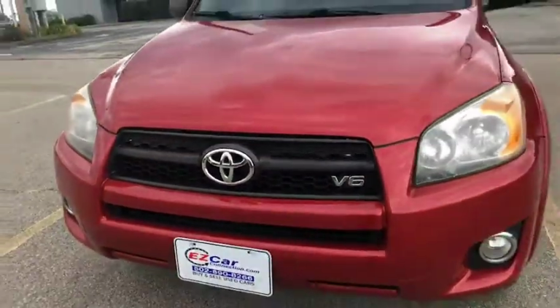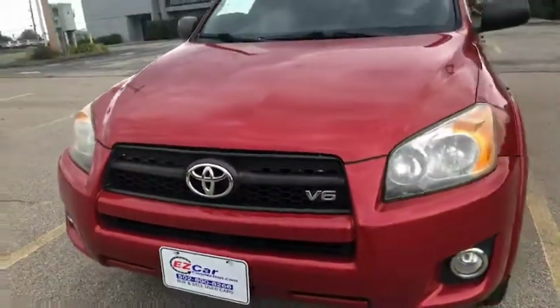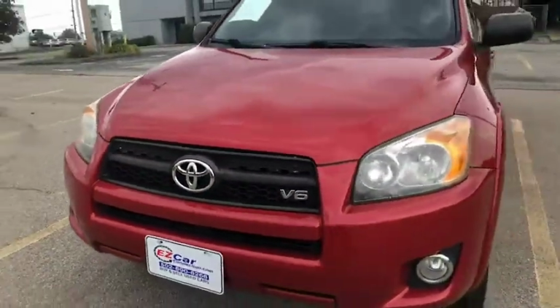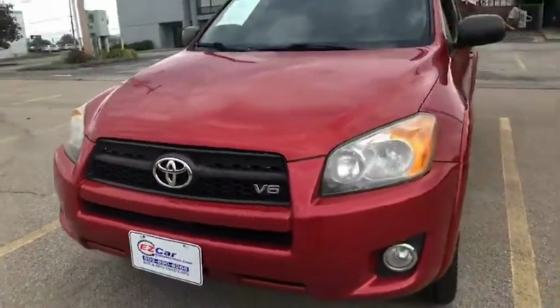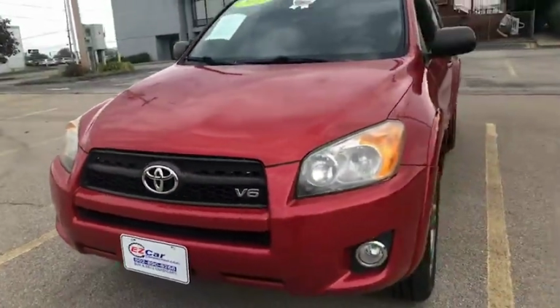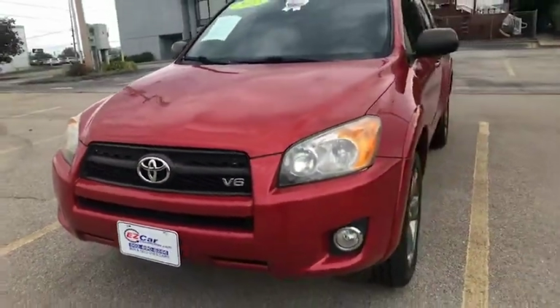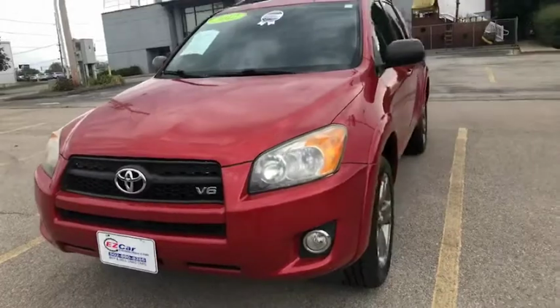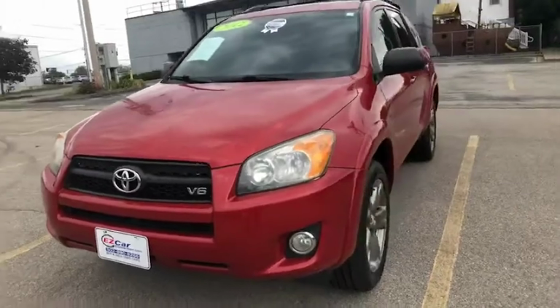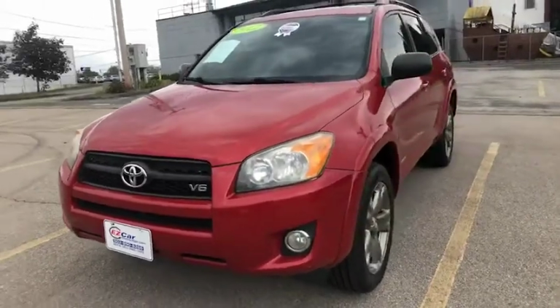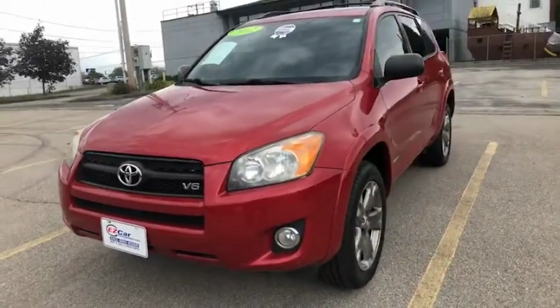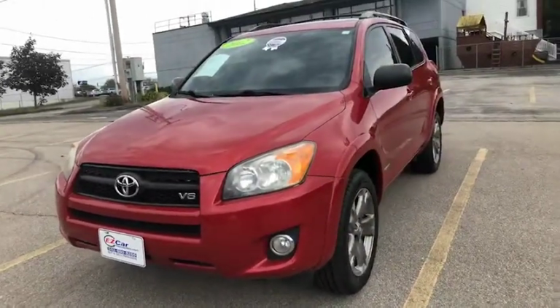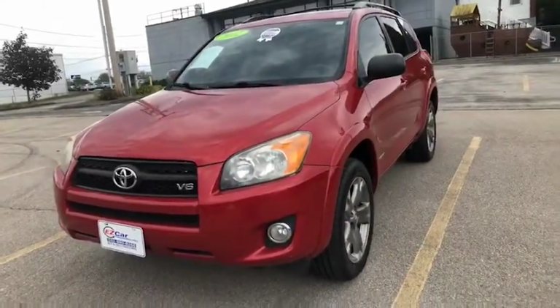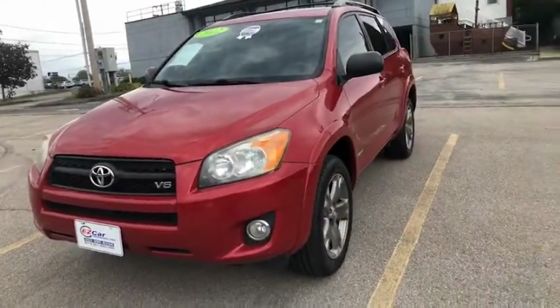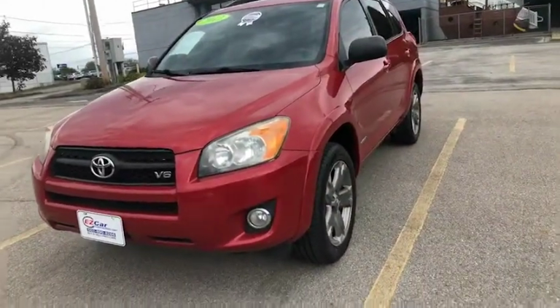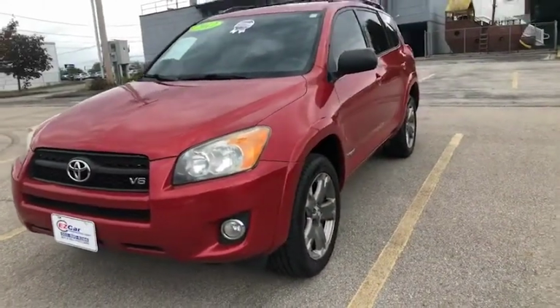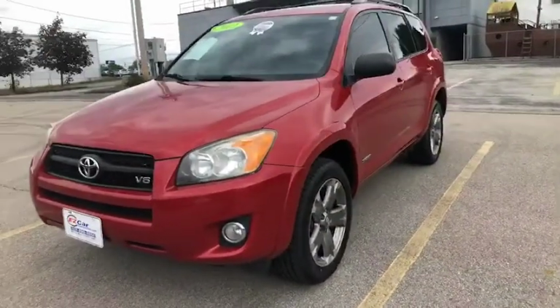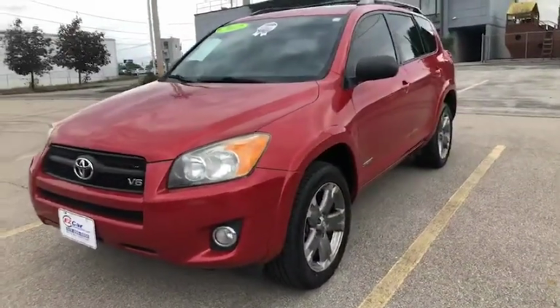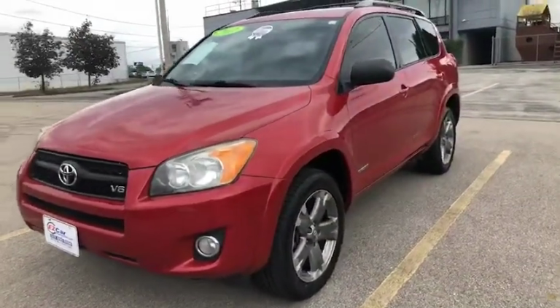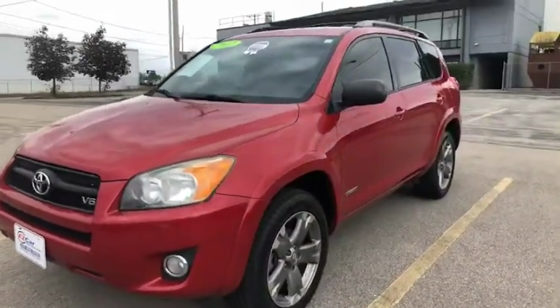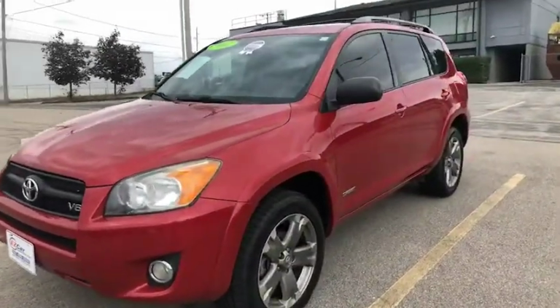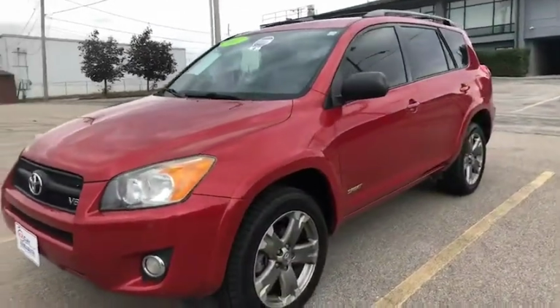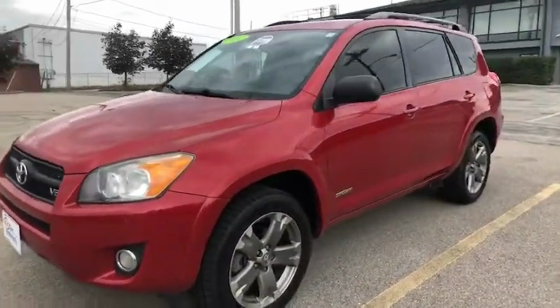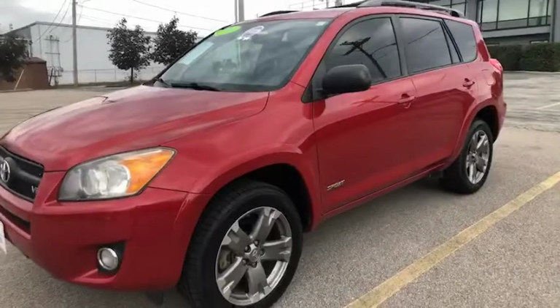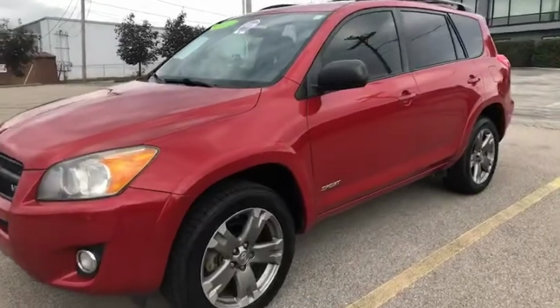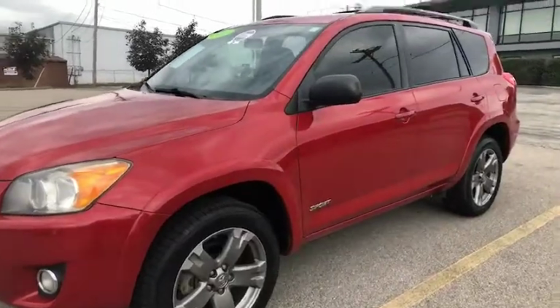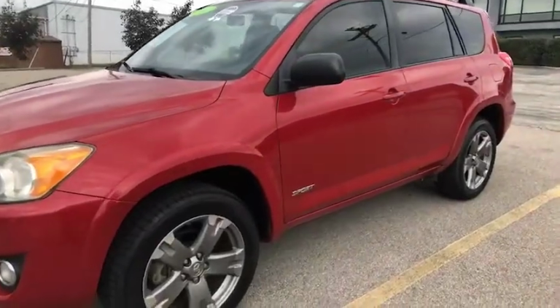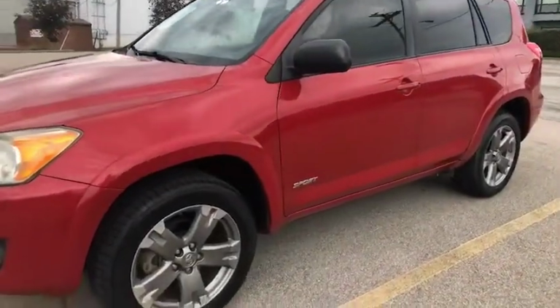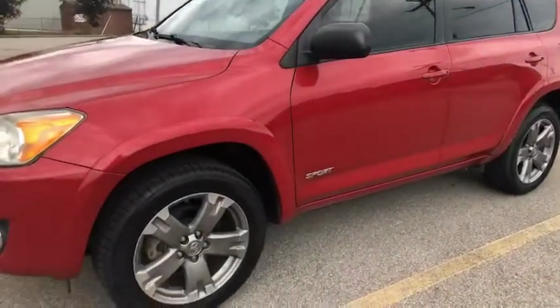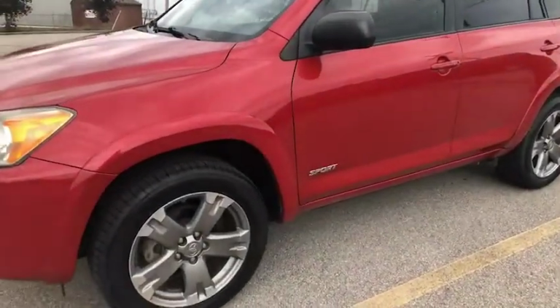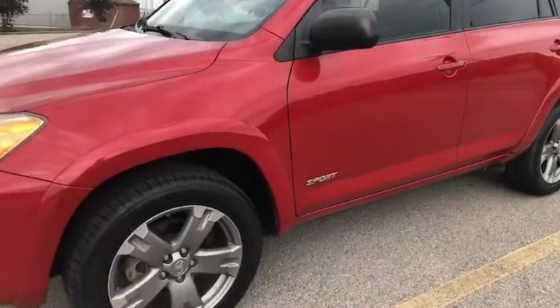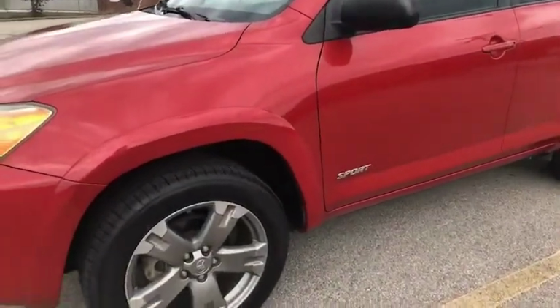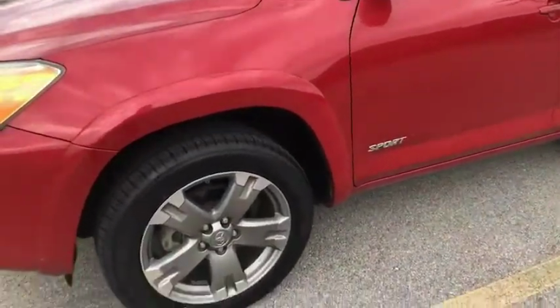As you'll see, this is a V6 engine. I'm gonna come around here — this is a very pretty red color. As you can see, it is a sport package.